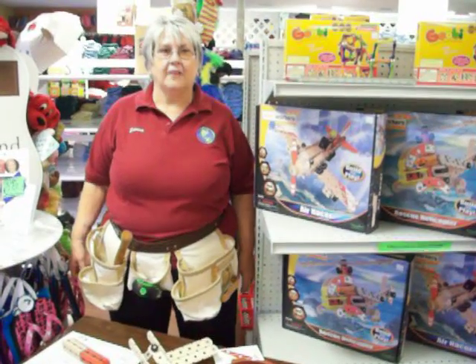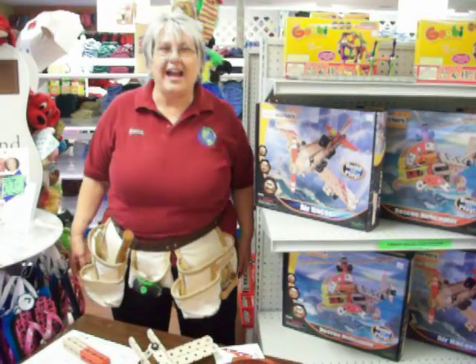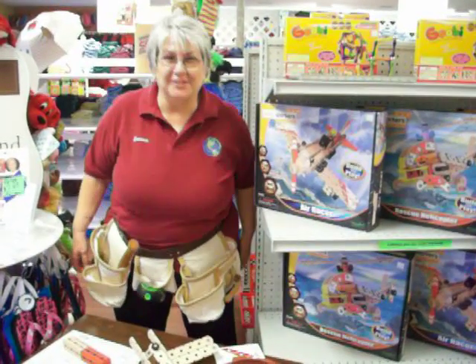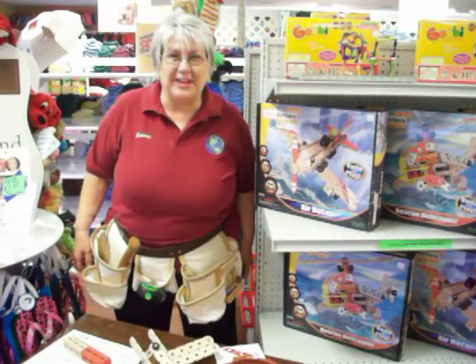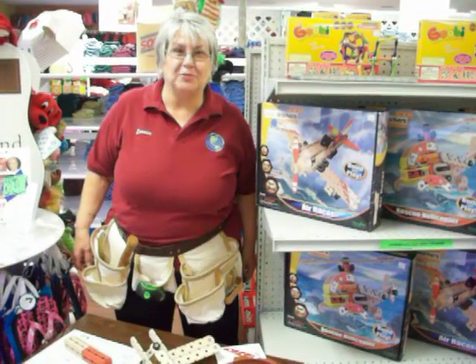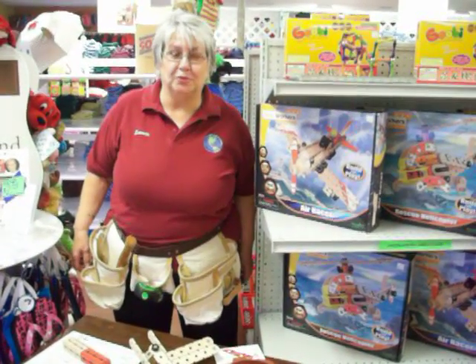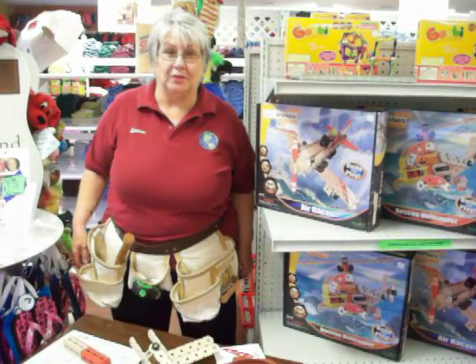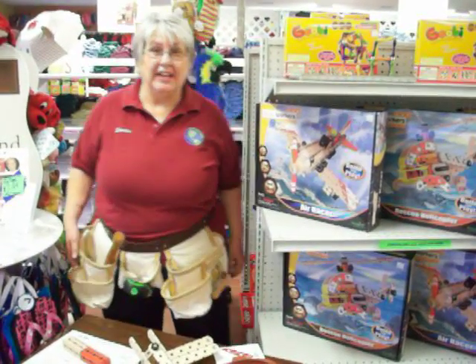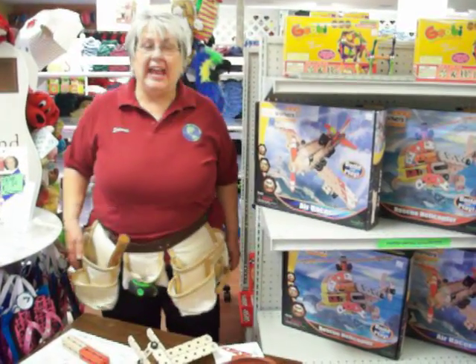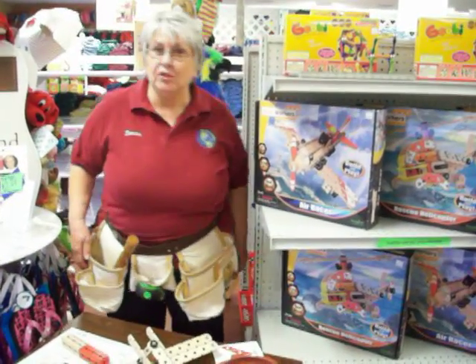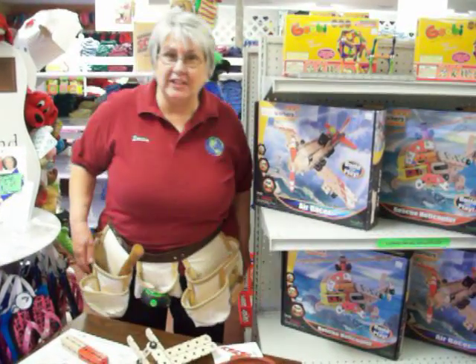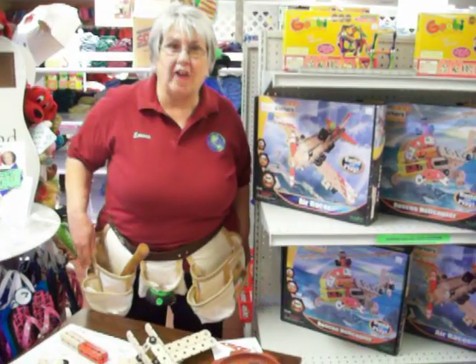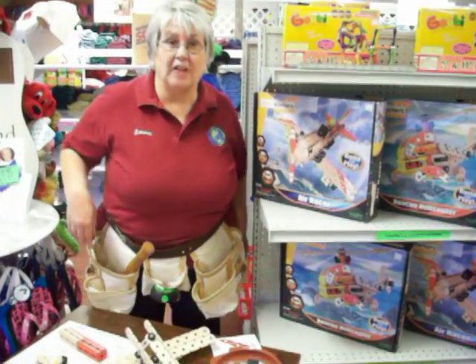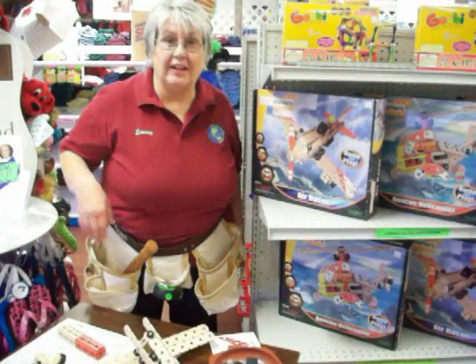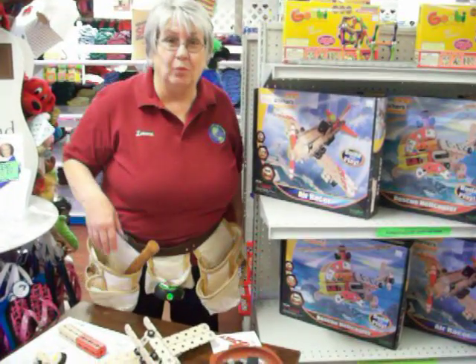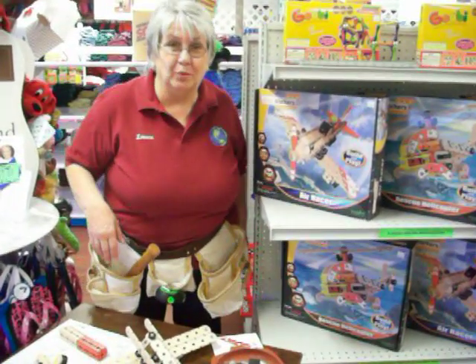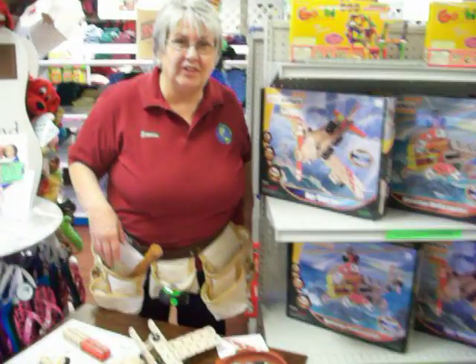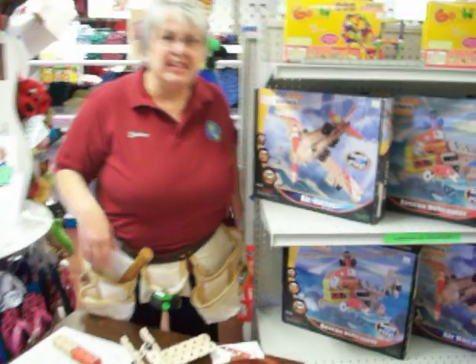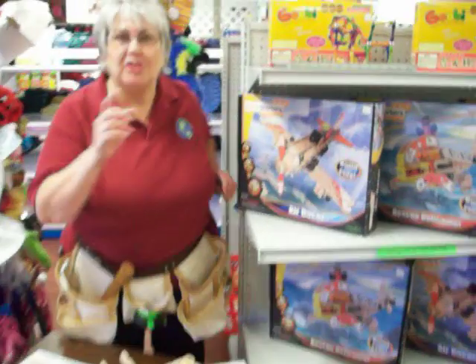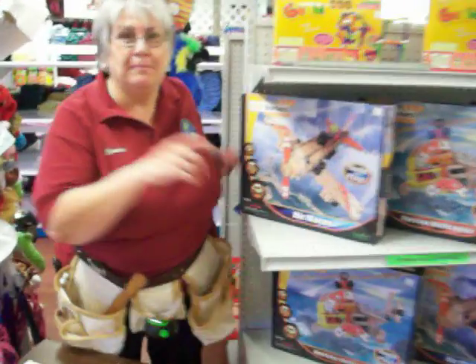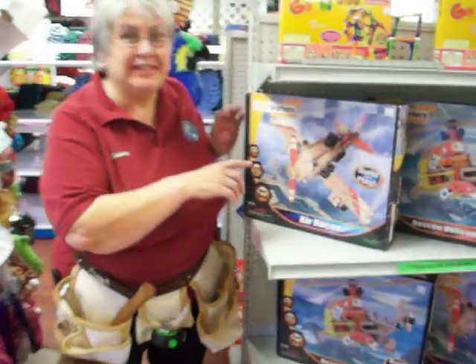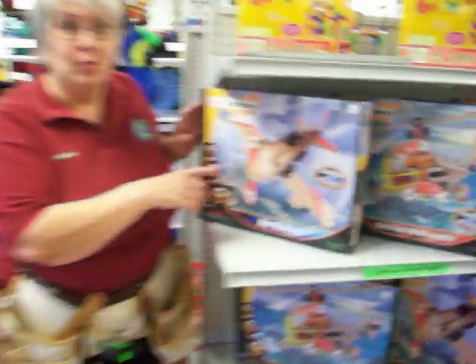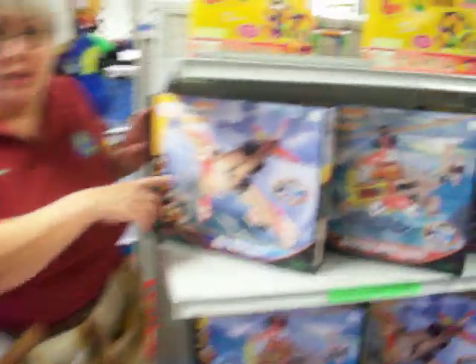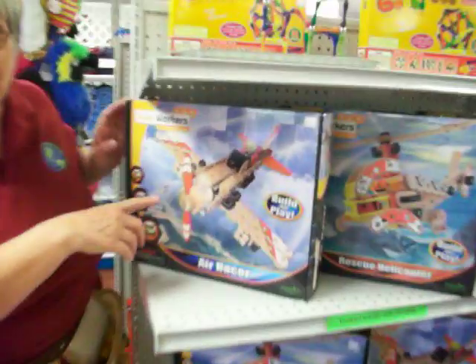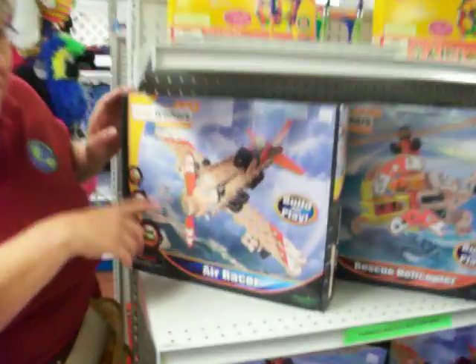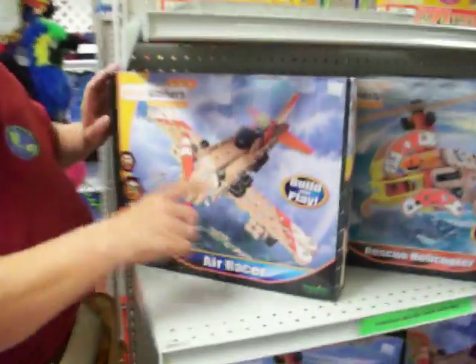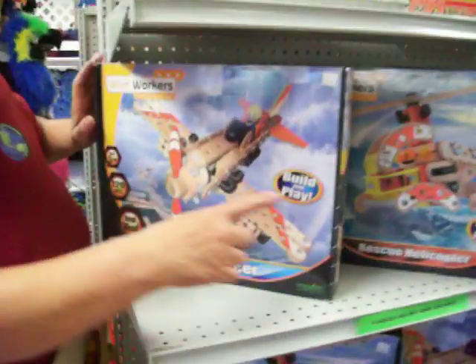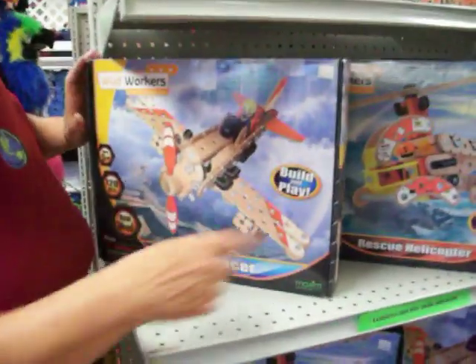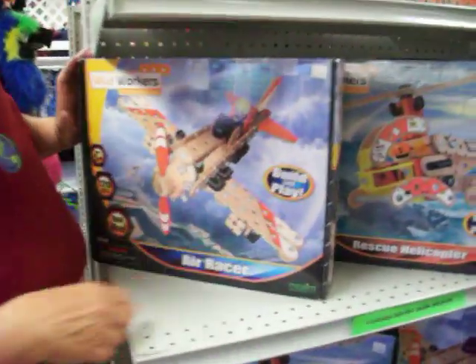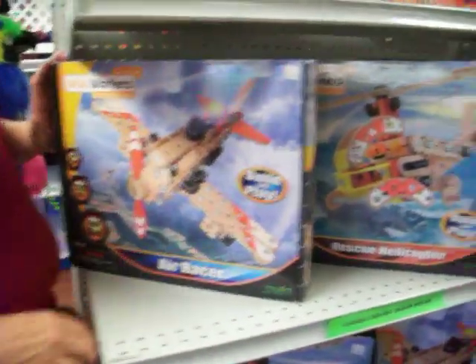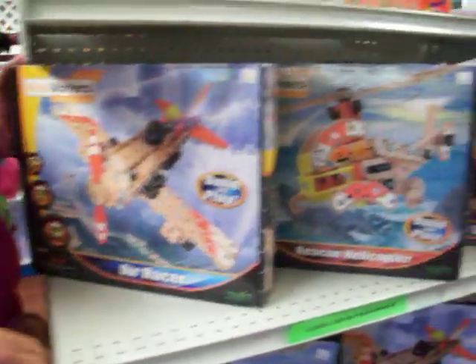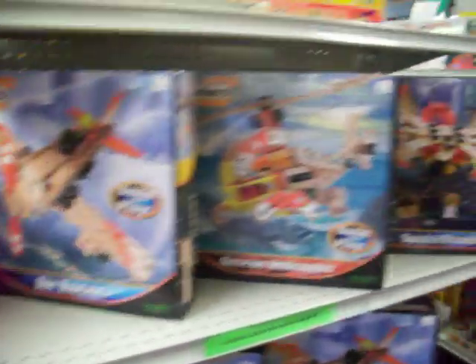Hi, it's Luann from Children's World. Have you seen our line of Wud Workers? These are amazing wooden products. We have three different designs.